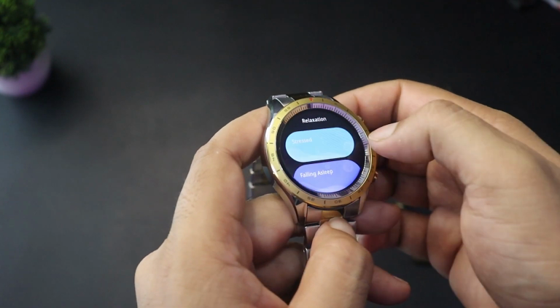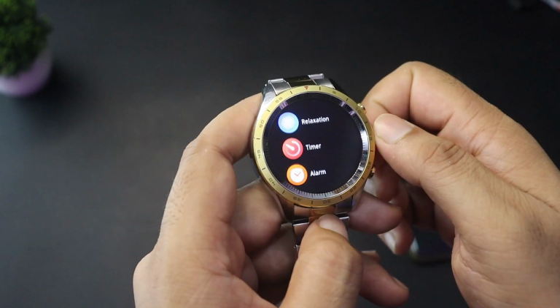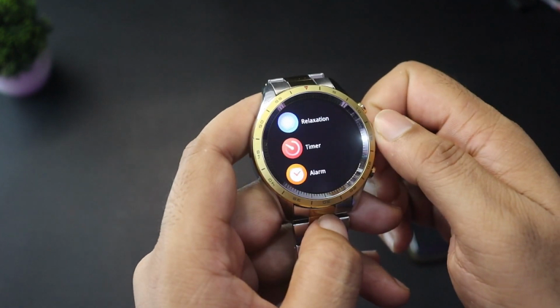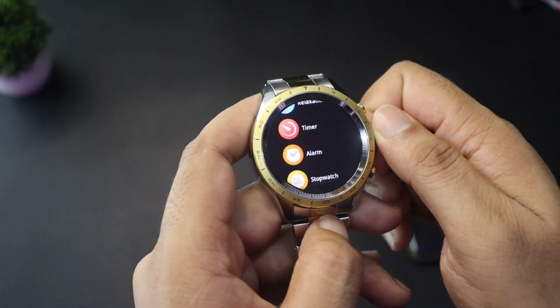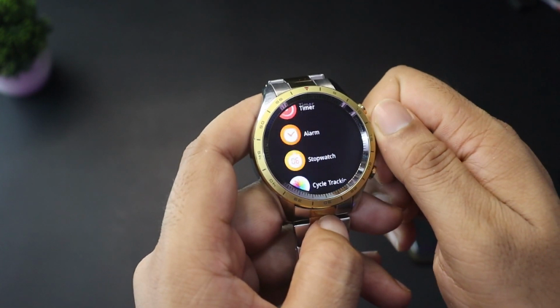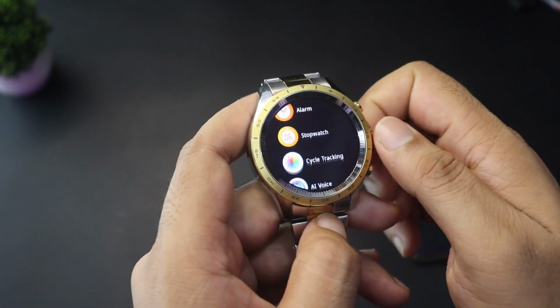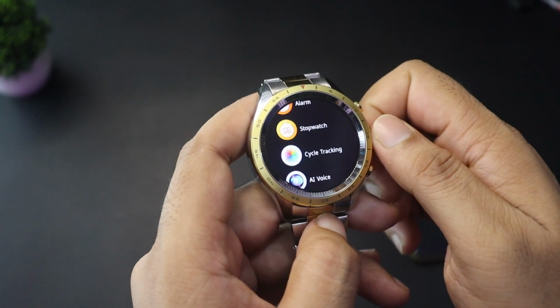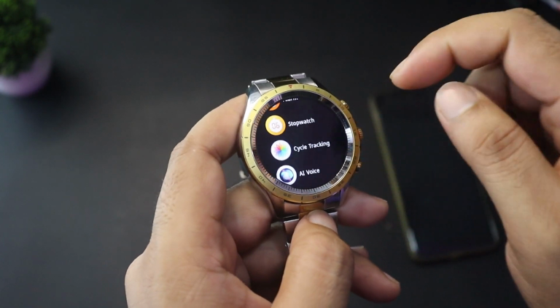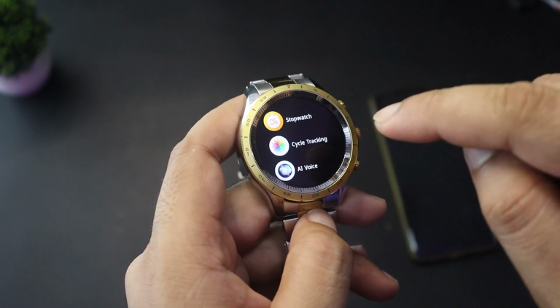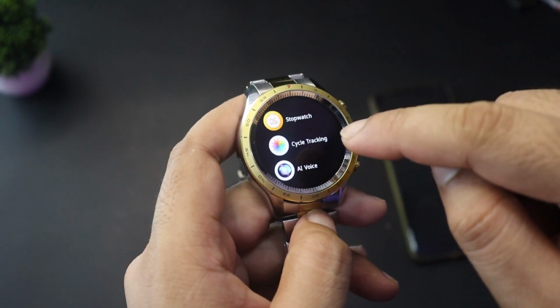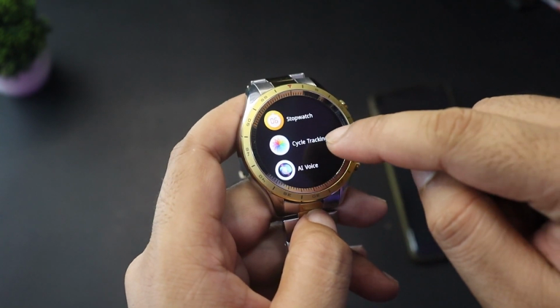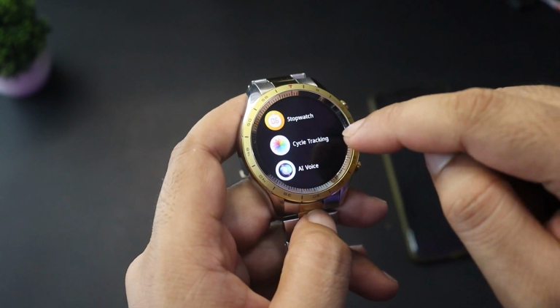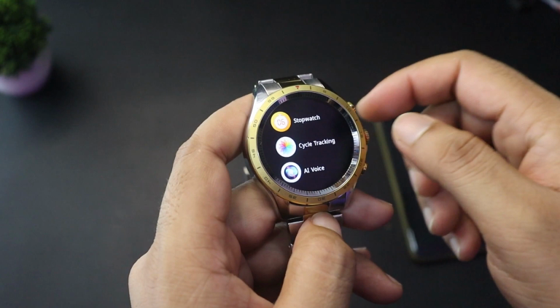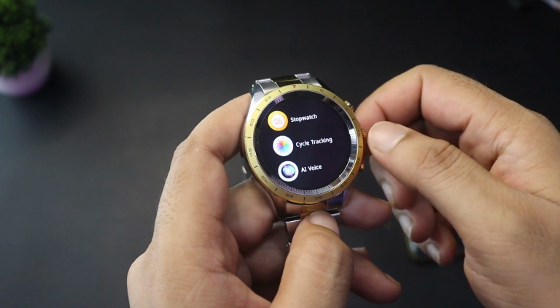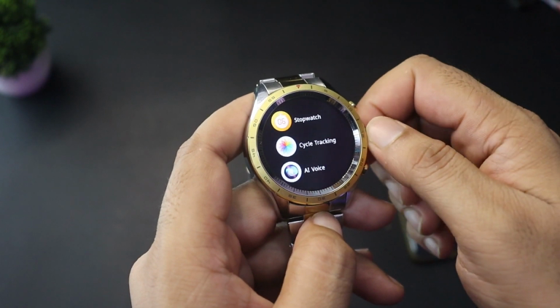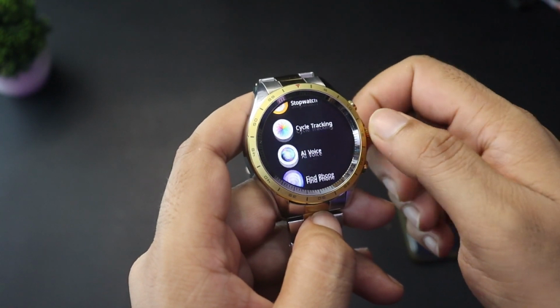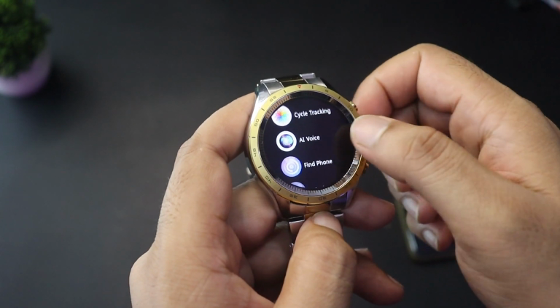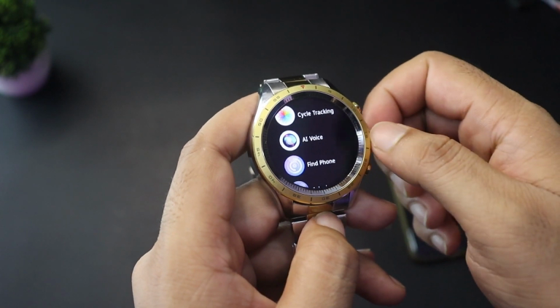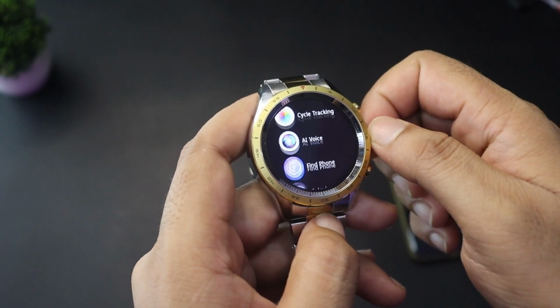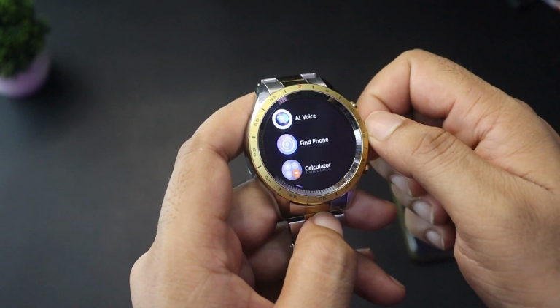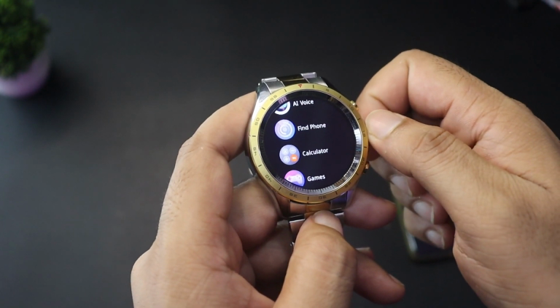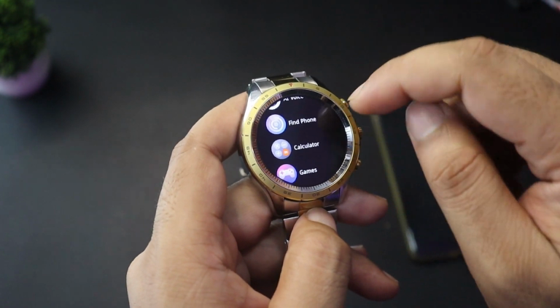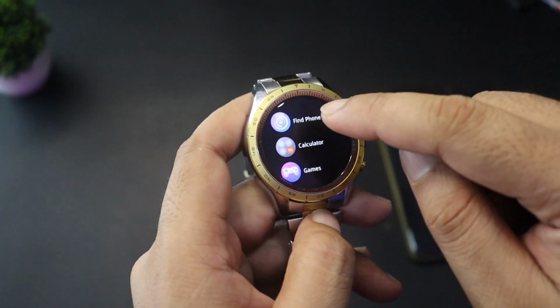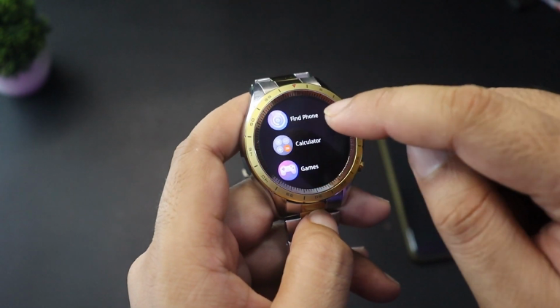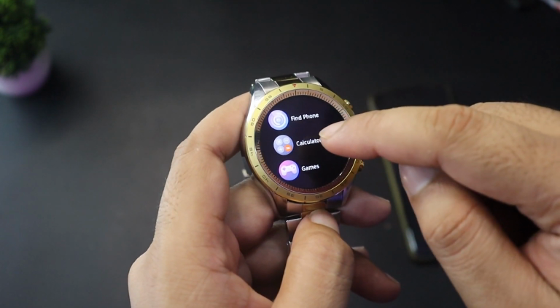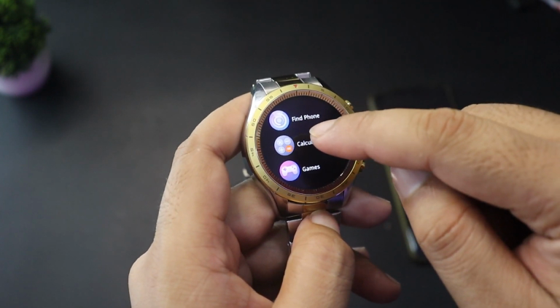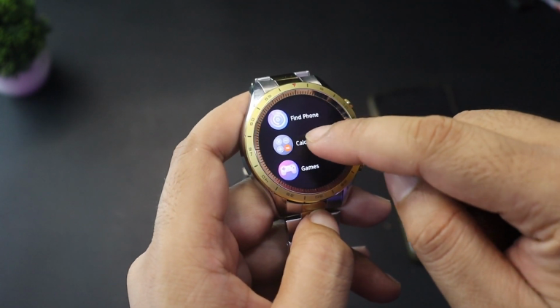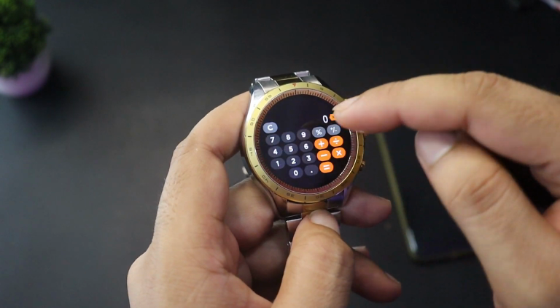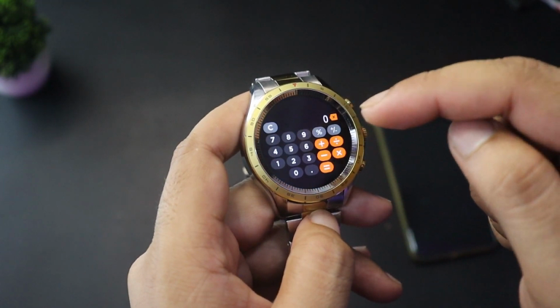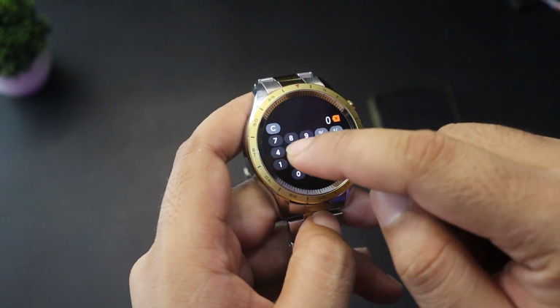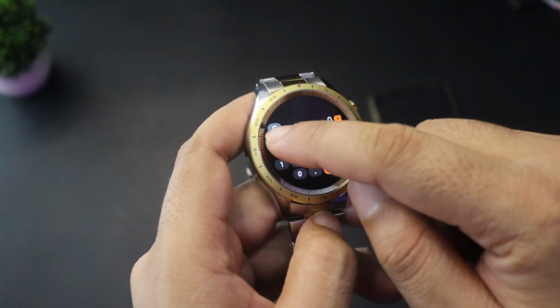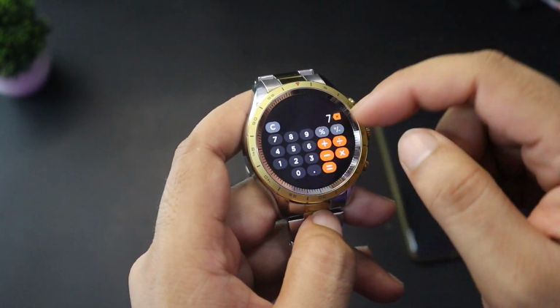Additional features include a timer, alarm, stopwatch, women's health cycle tracking, voice assistant, and a find-my-phone function. Most usefully, there is also a built-in calculator.